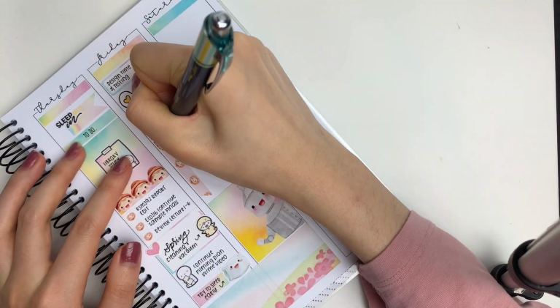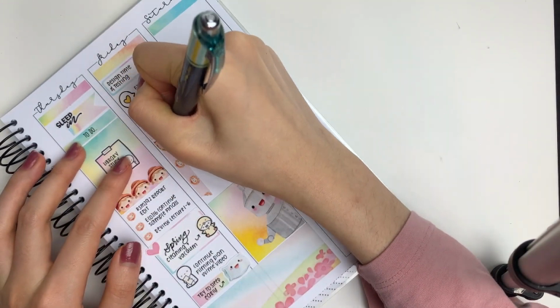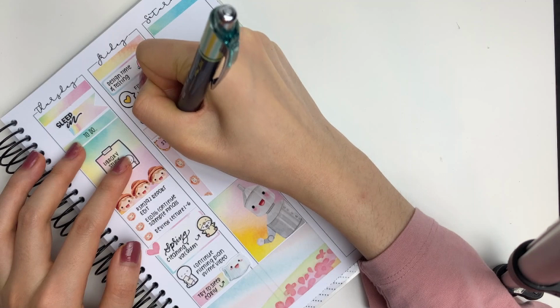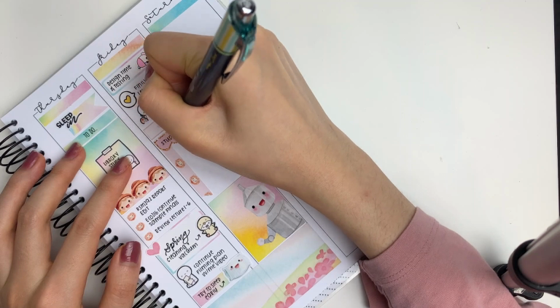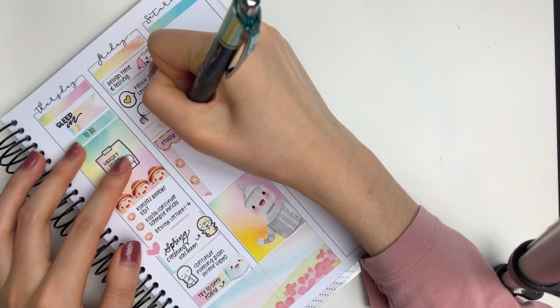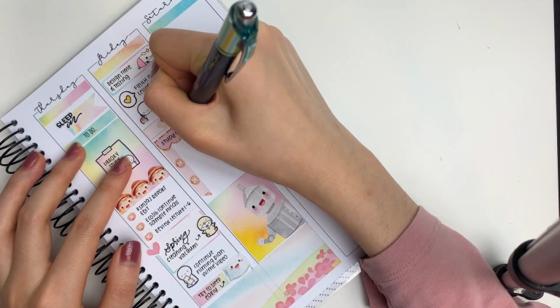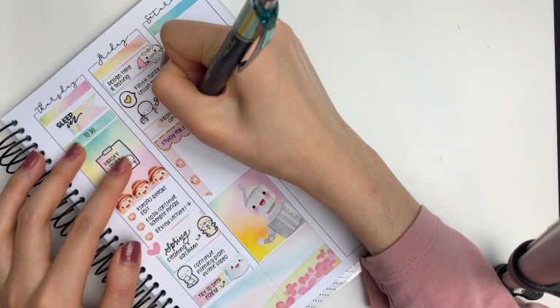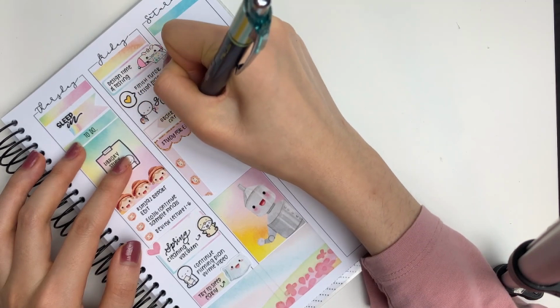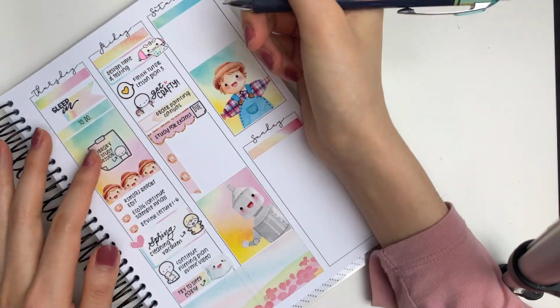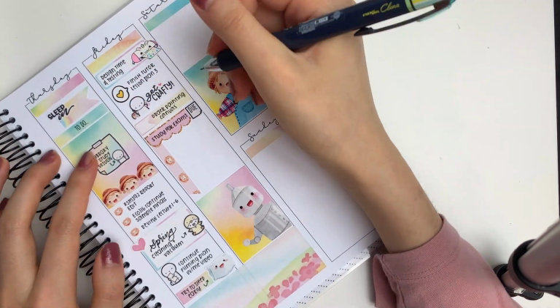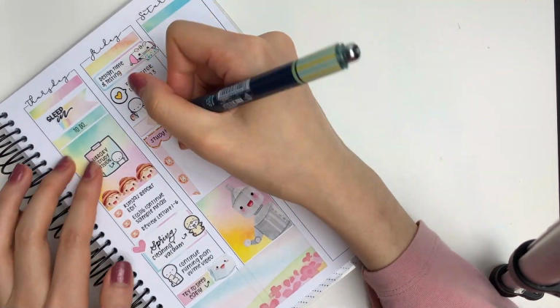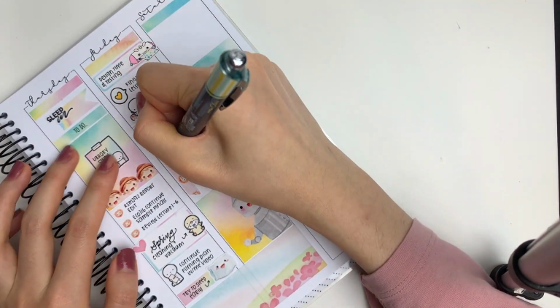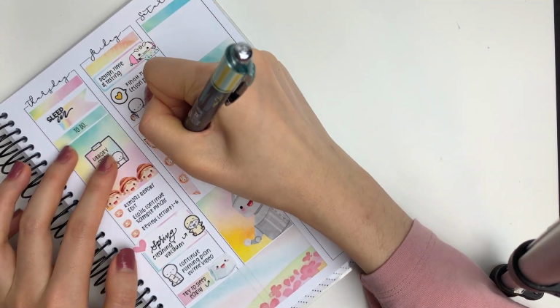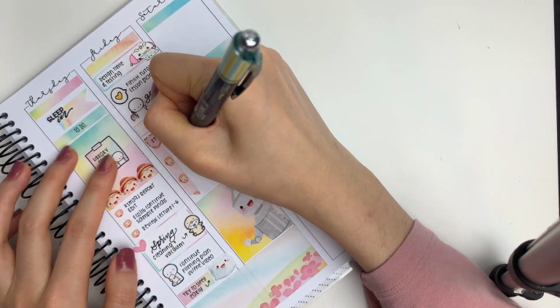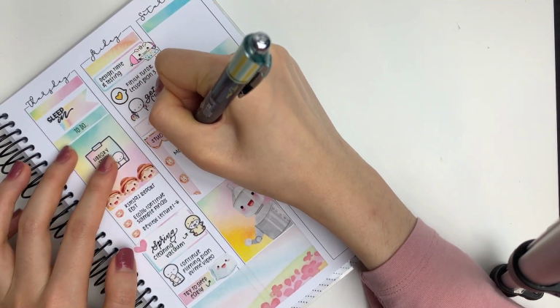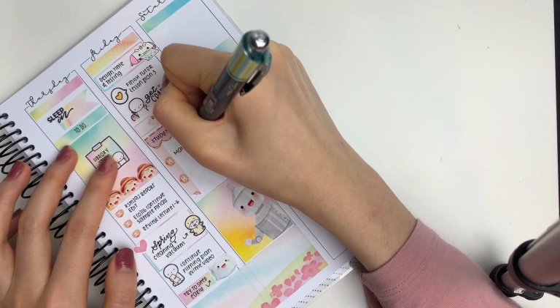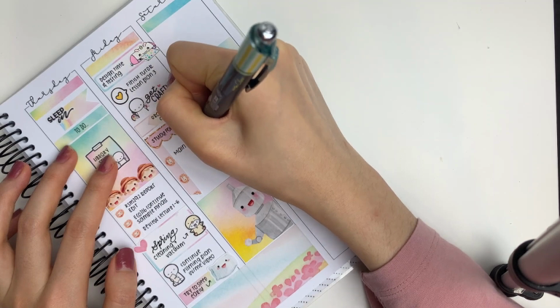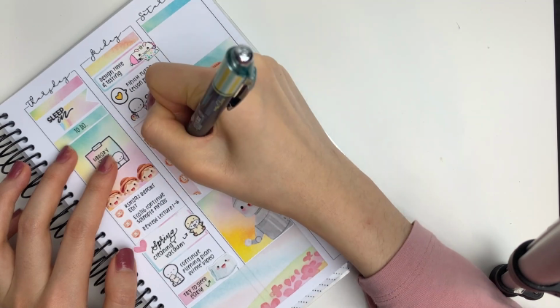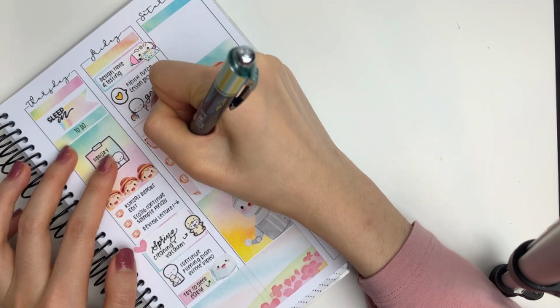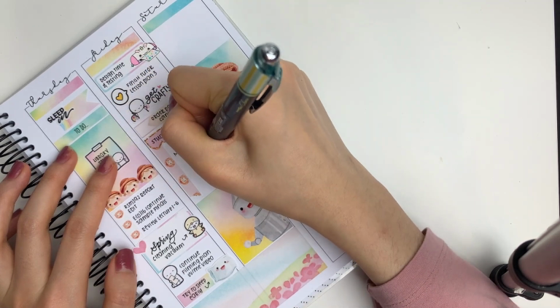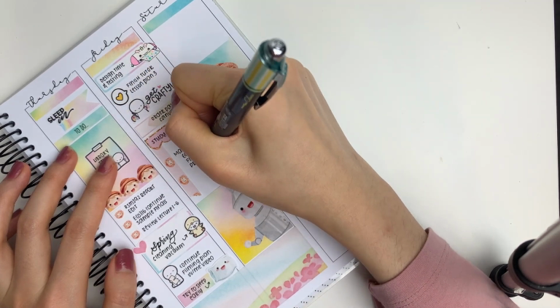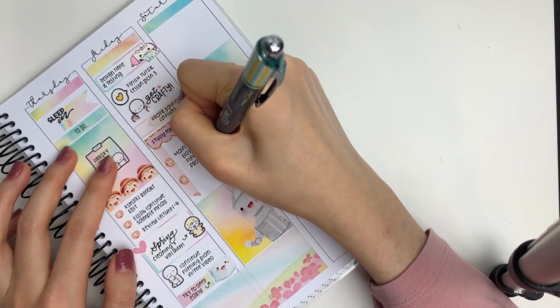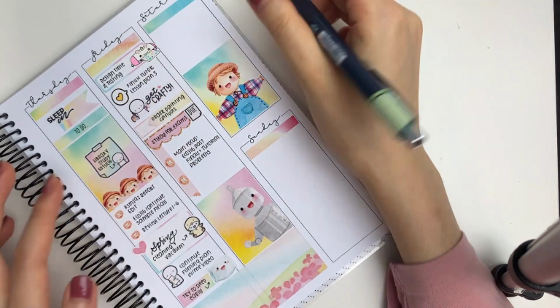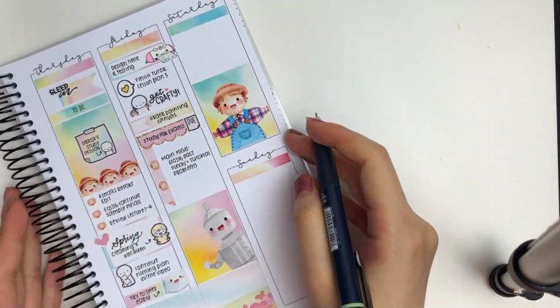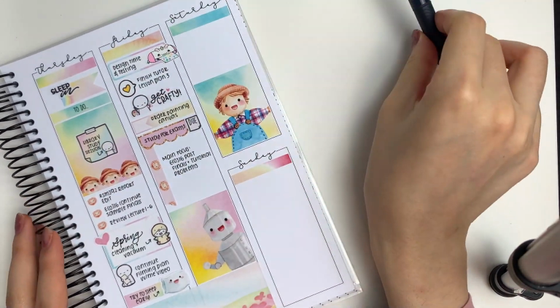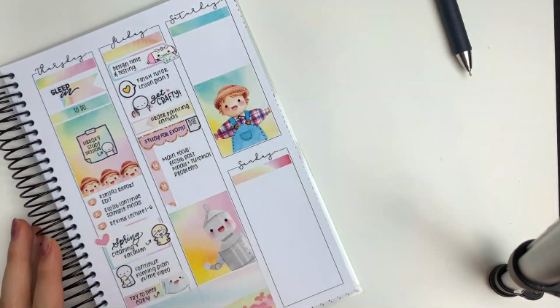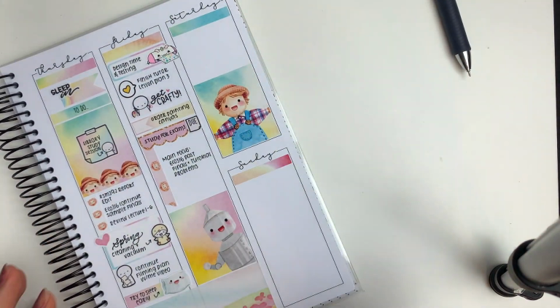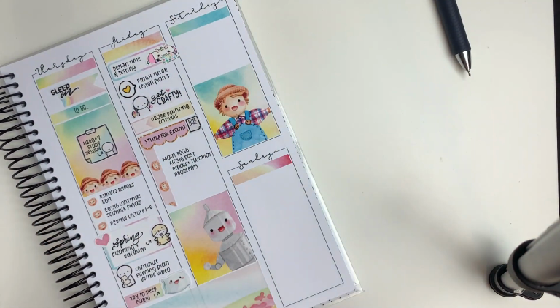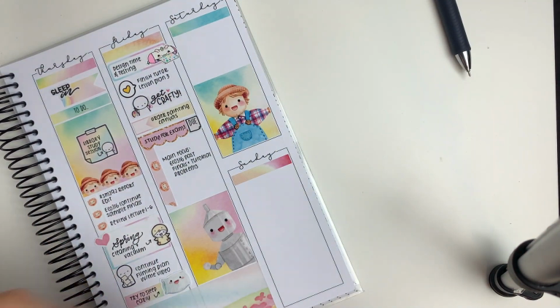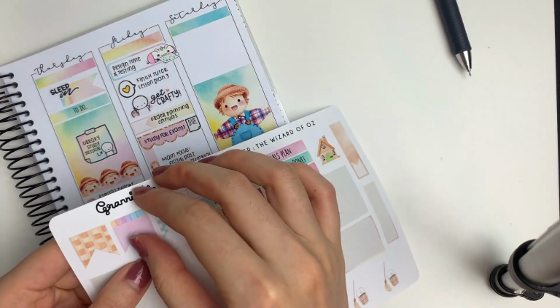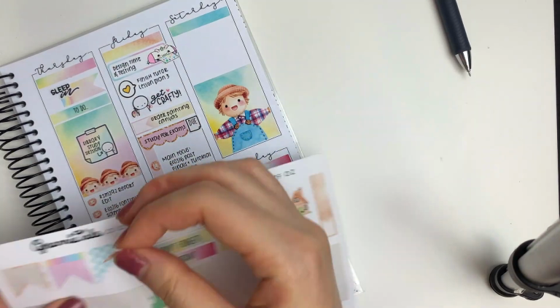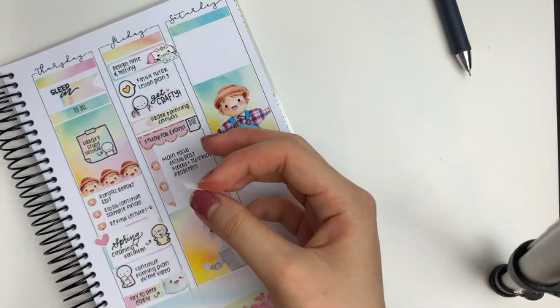So that's about it for this Plan With Me. I hope you enjoyed it. Next week I will be back with a daily journaling video that you guys seem to really enjoy. Thank you for watching and bye!